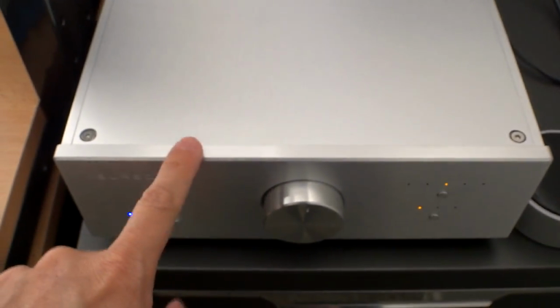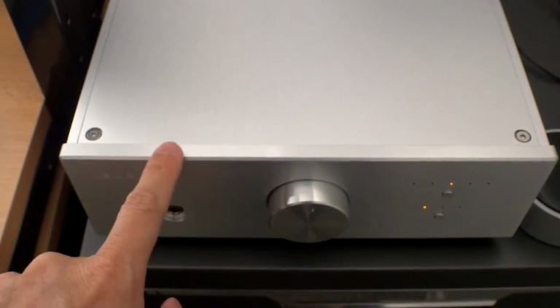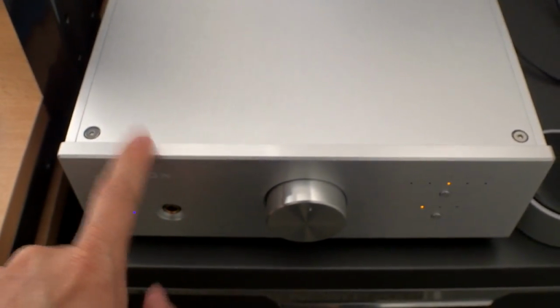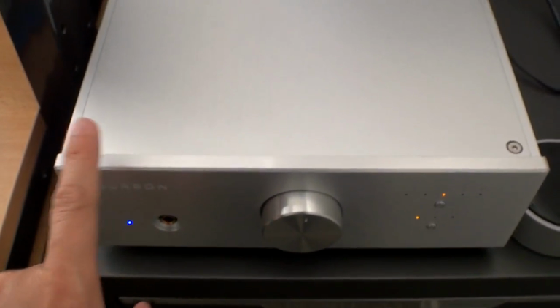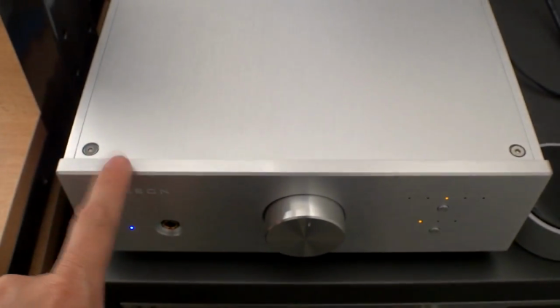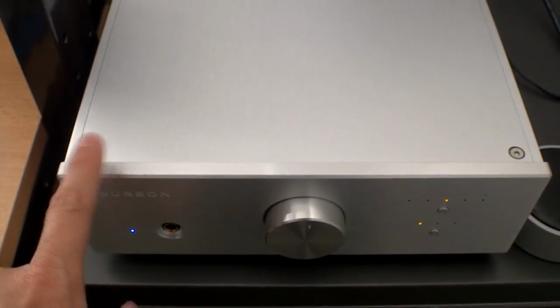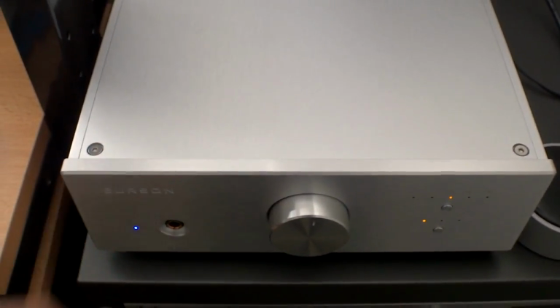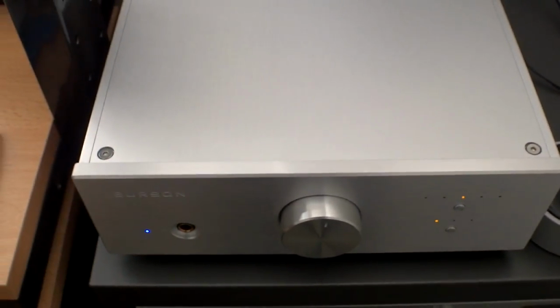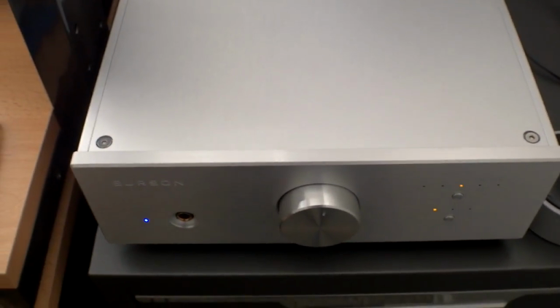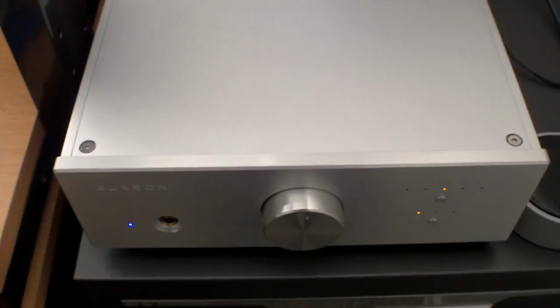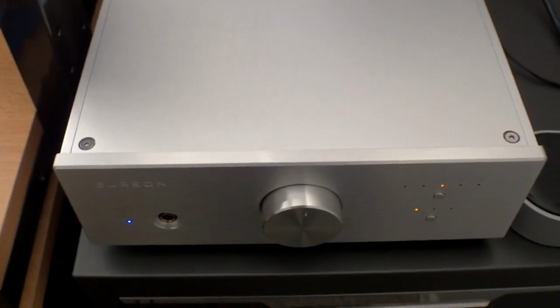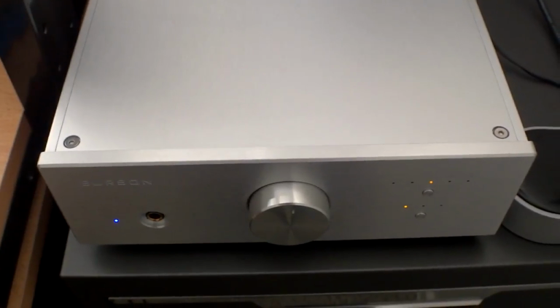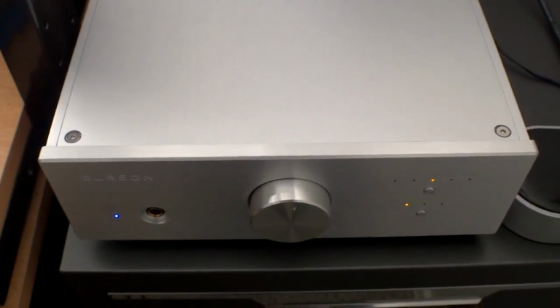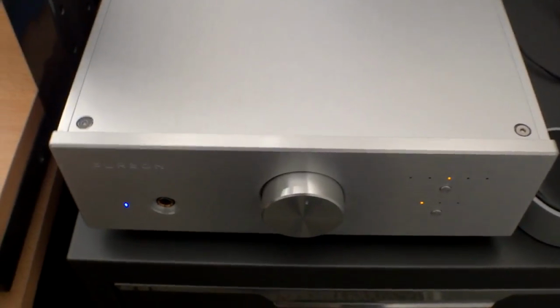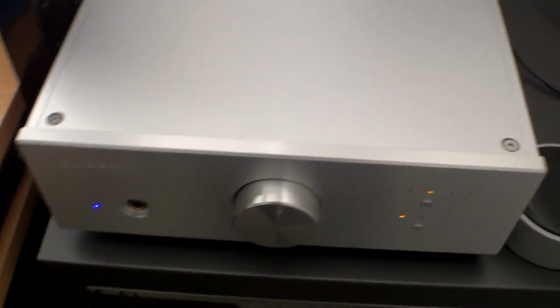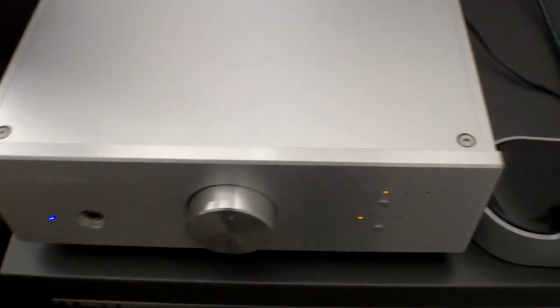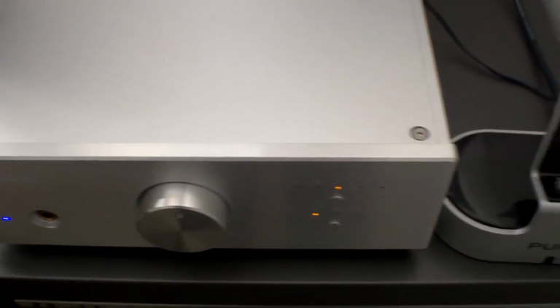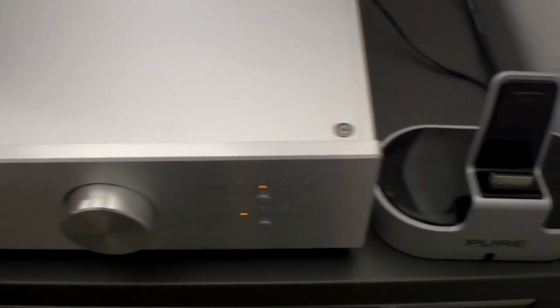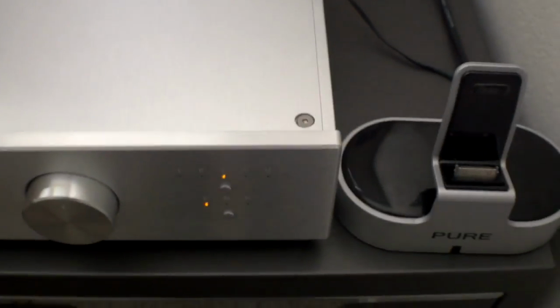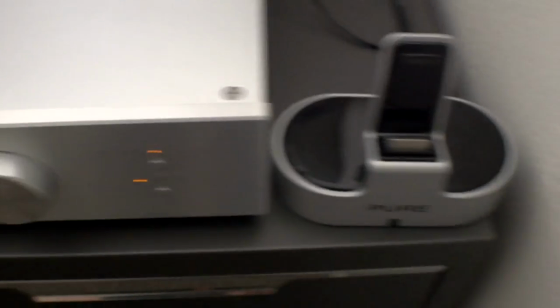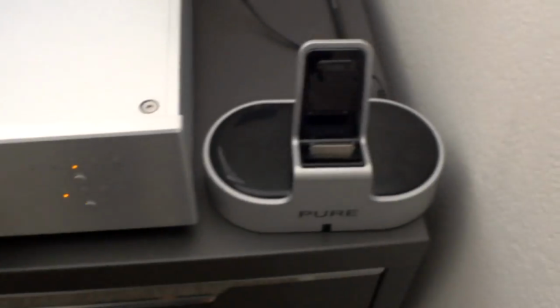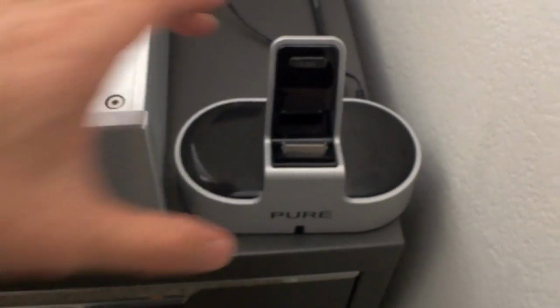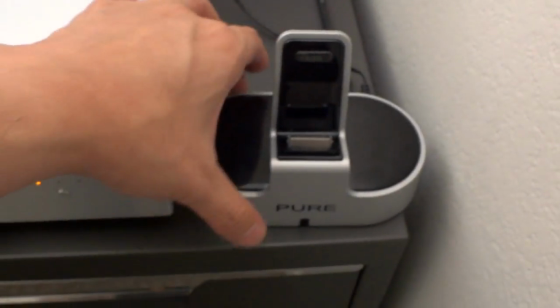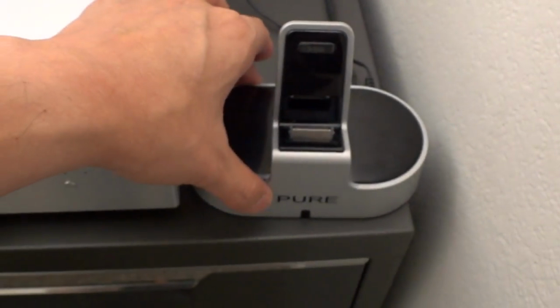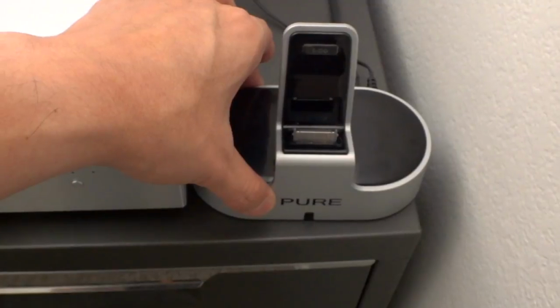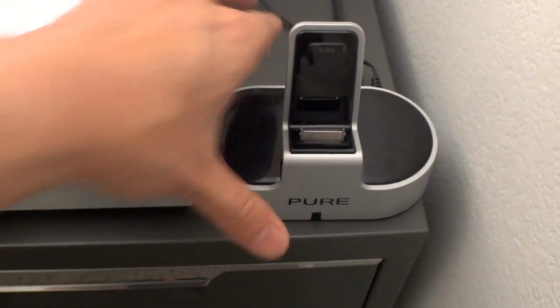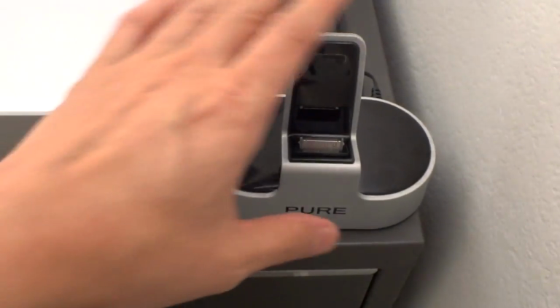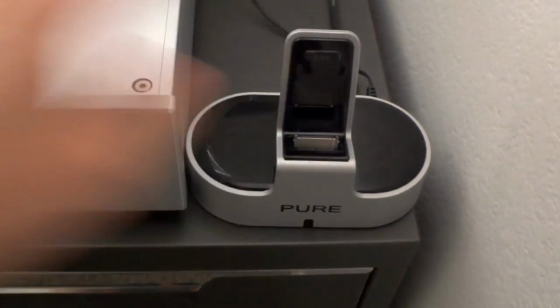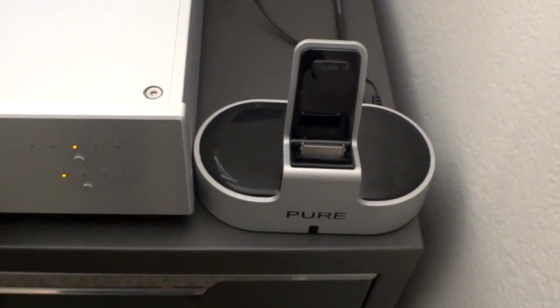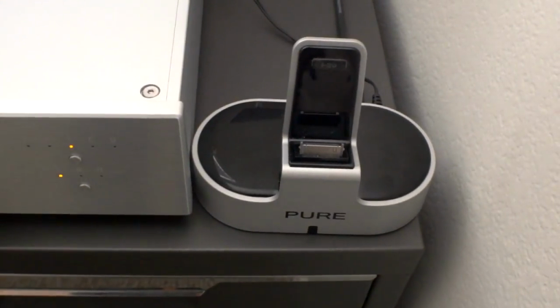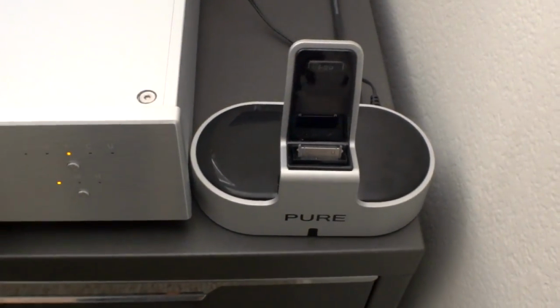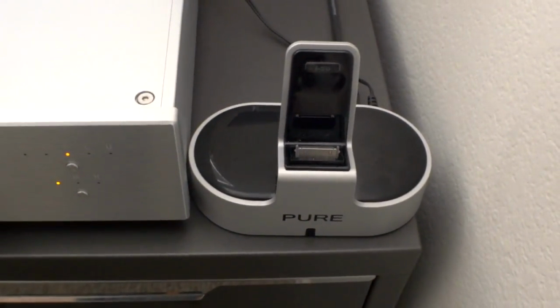The Burson Conductor is a three-in-one unit — it's a headphone amp, DAC, and preamp. I'll be doing a review on that shortly in another video. But I did want to show you this dock.